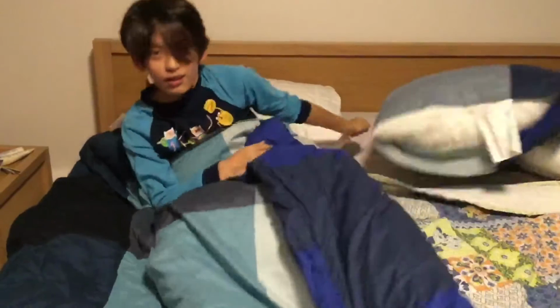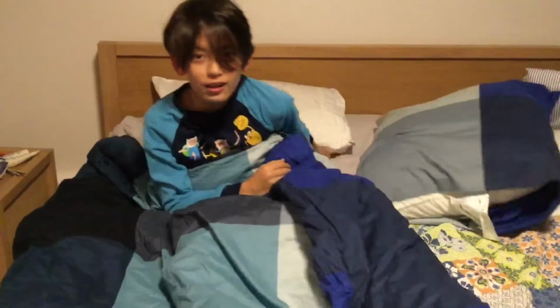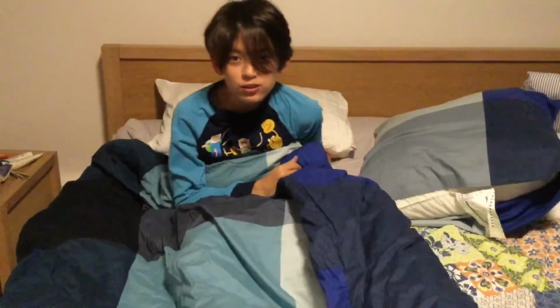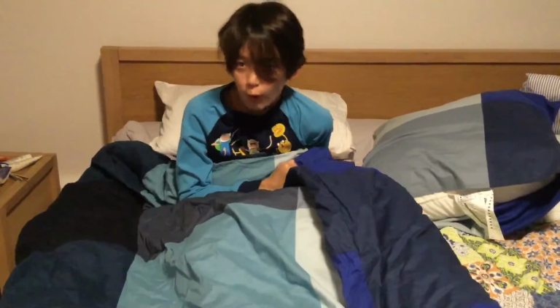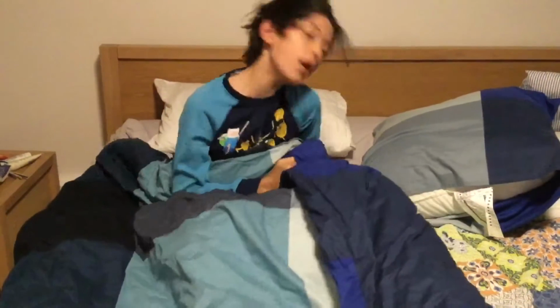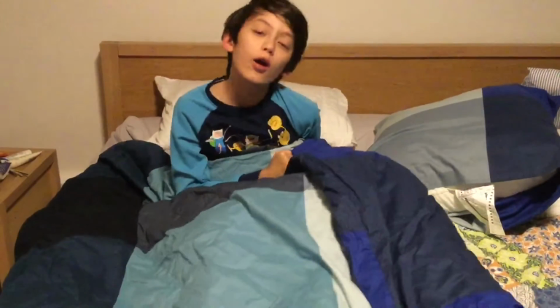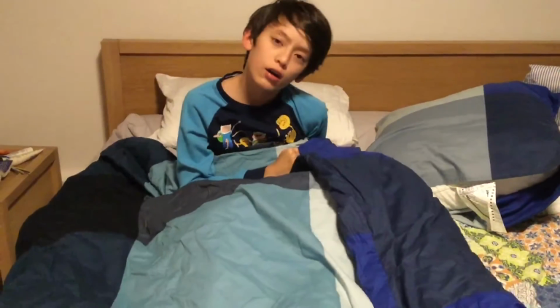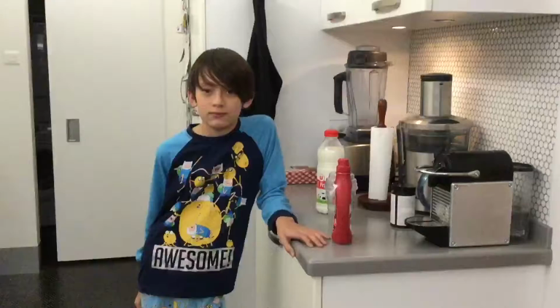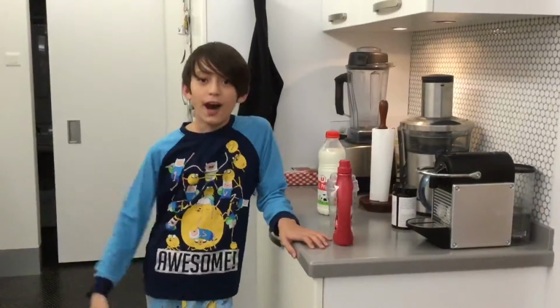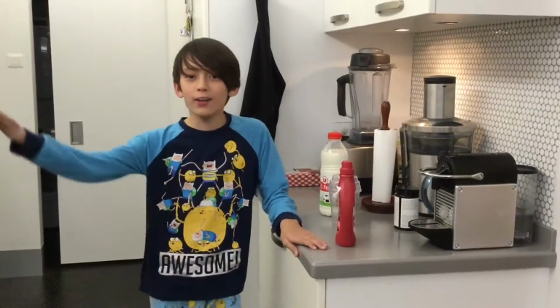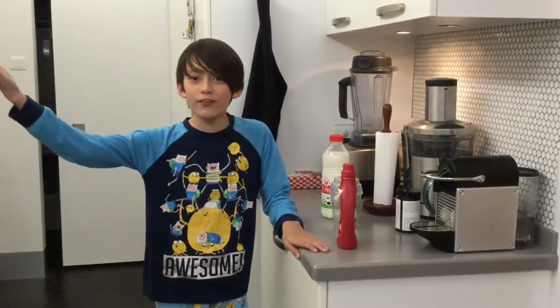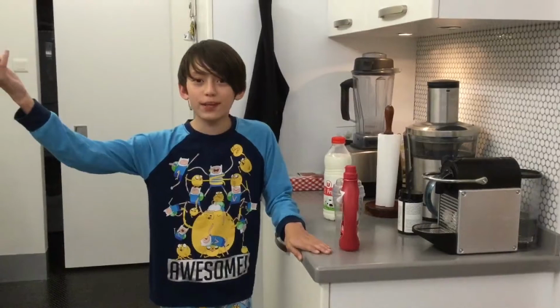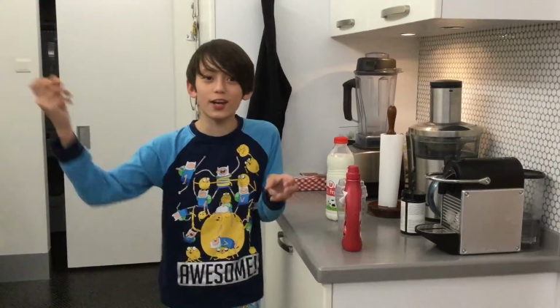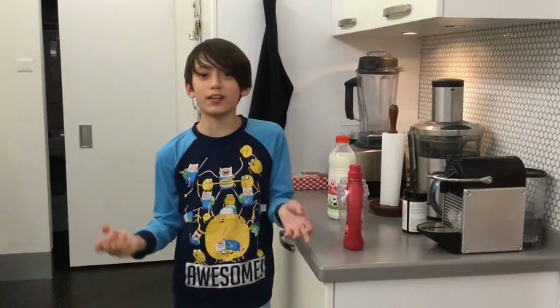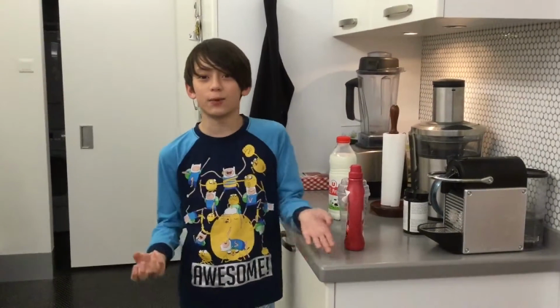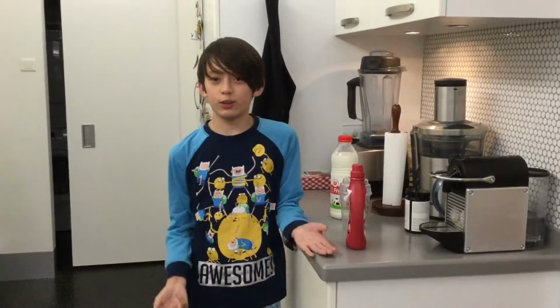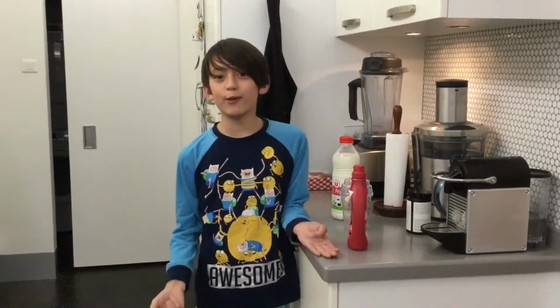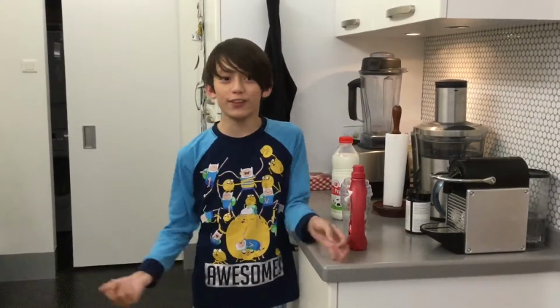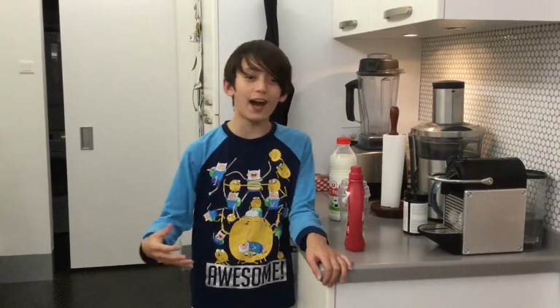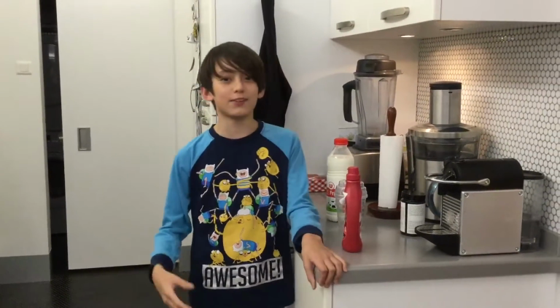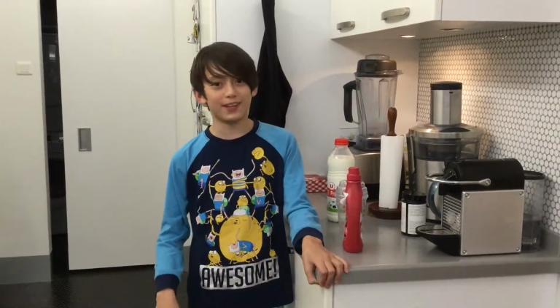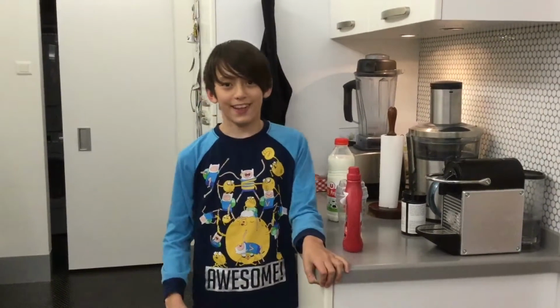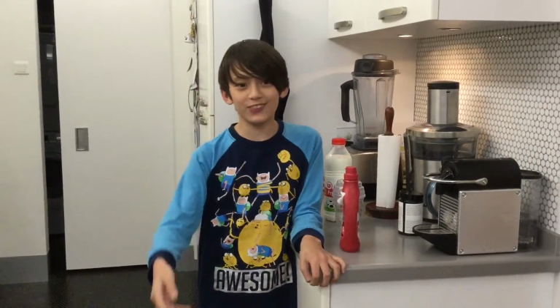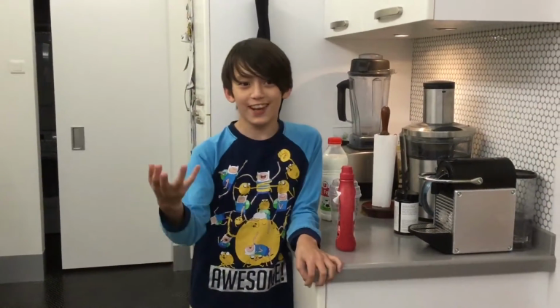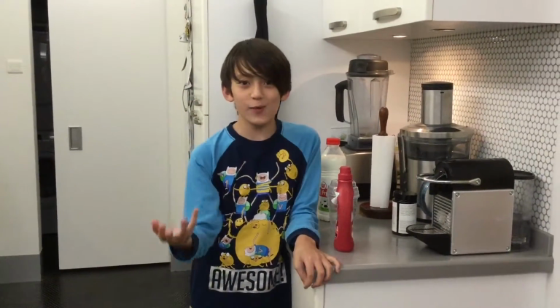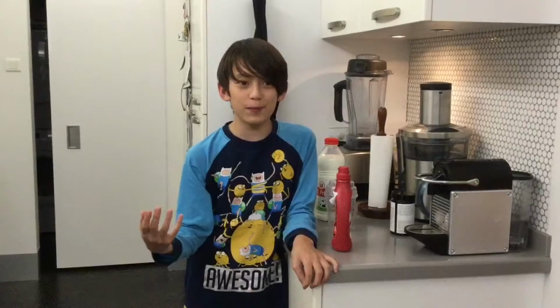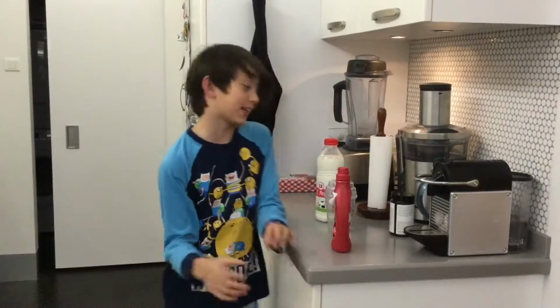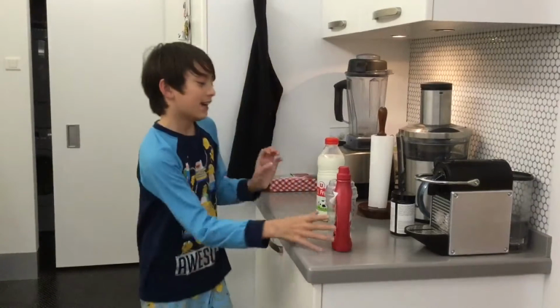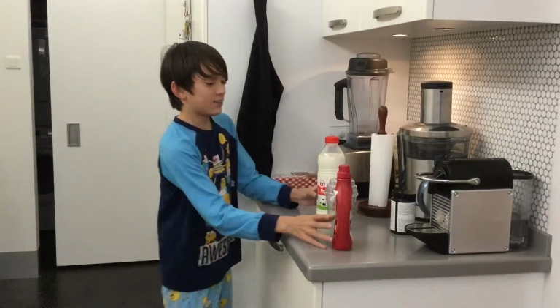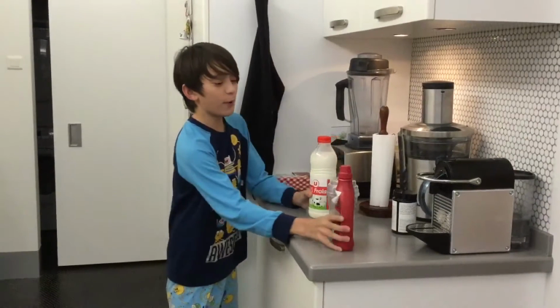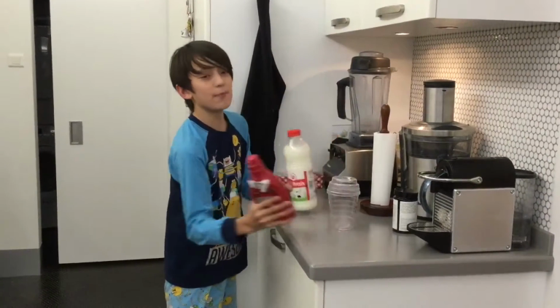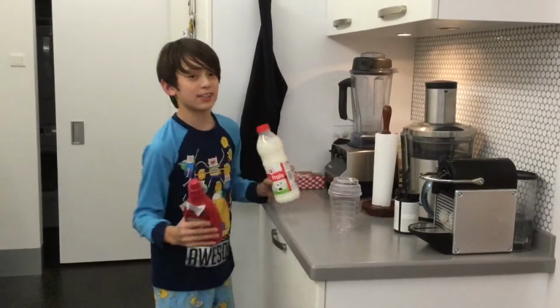I need some milk! Hello everybody and welcome to Cooking with Onda, I'm Toby. And today we will be making the strawberry milkshake.